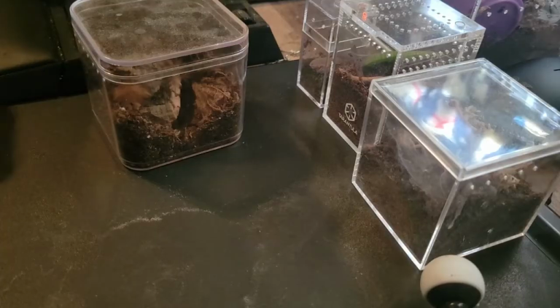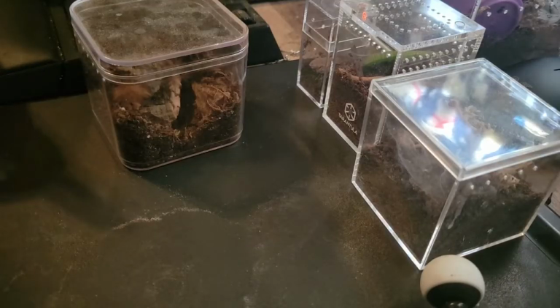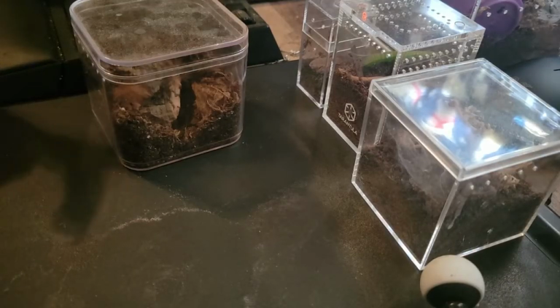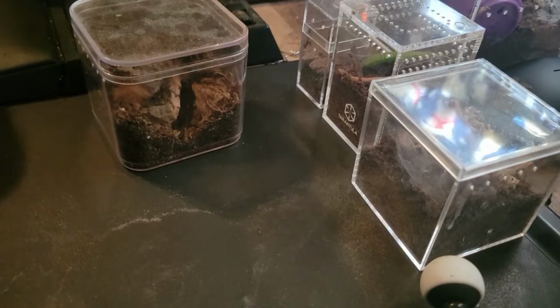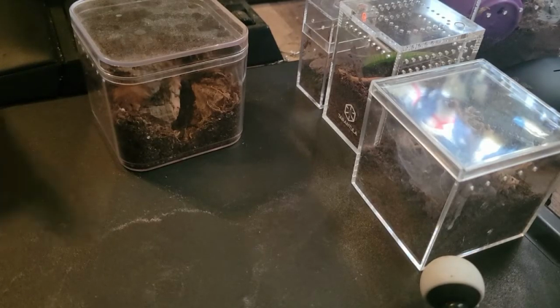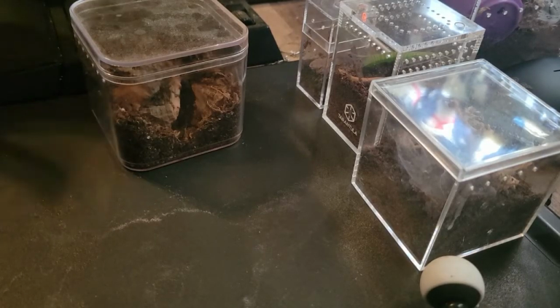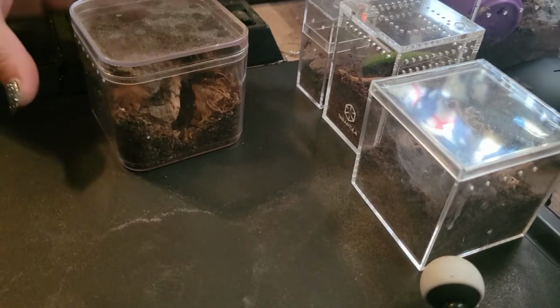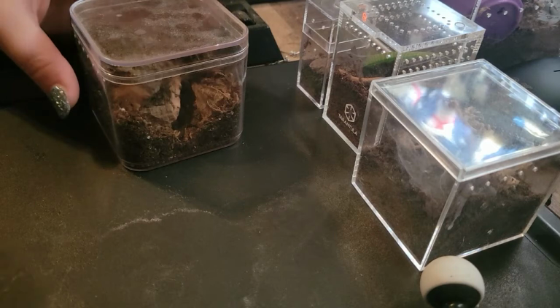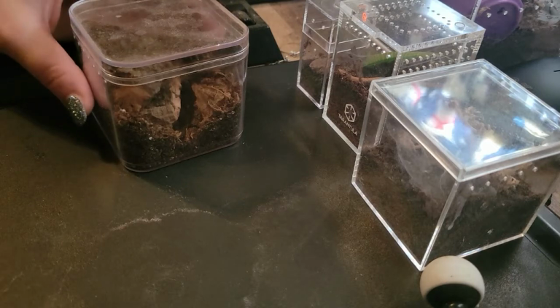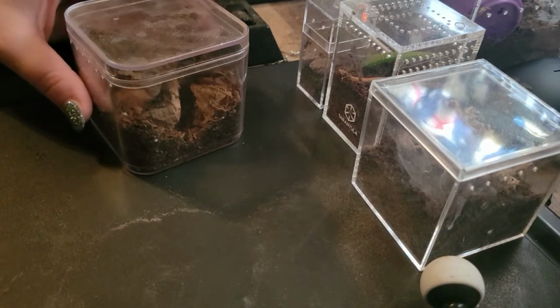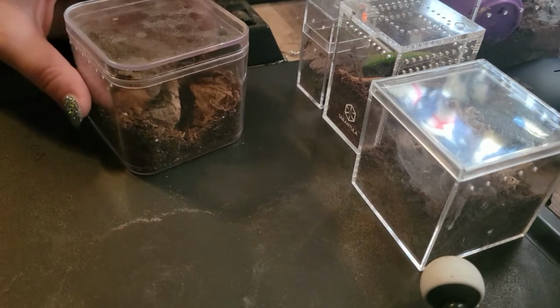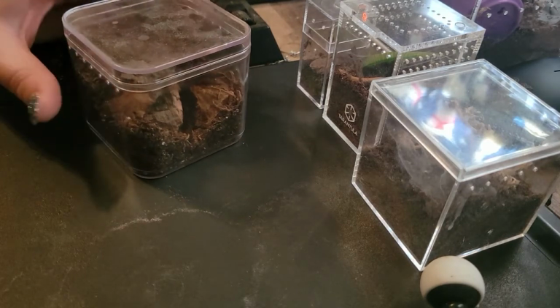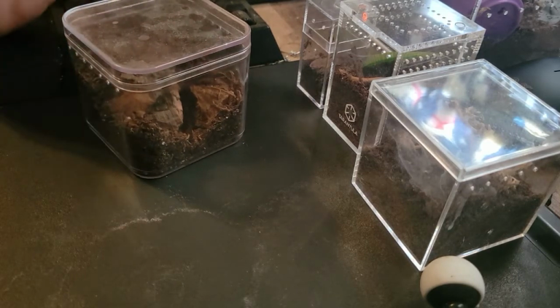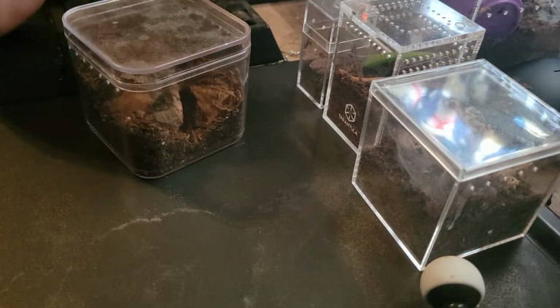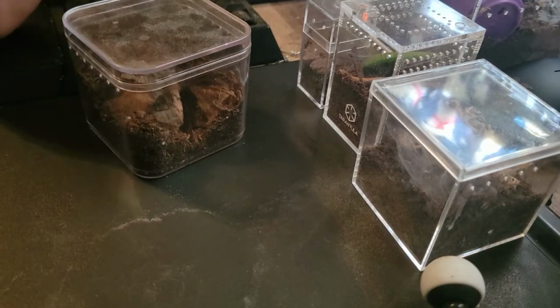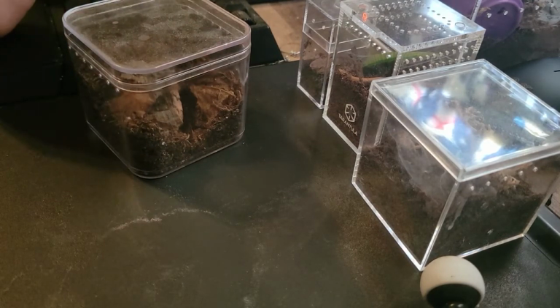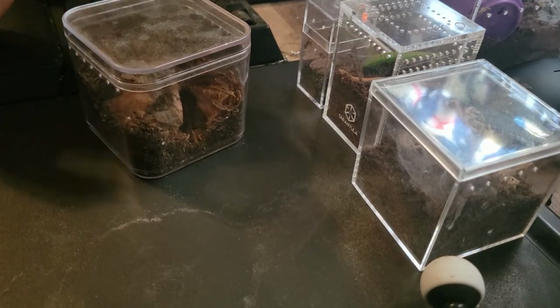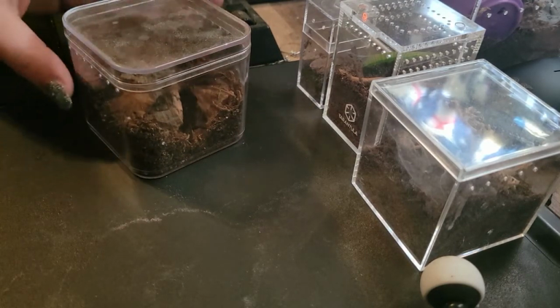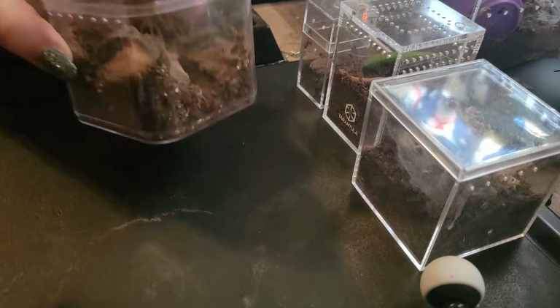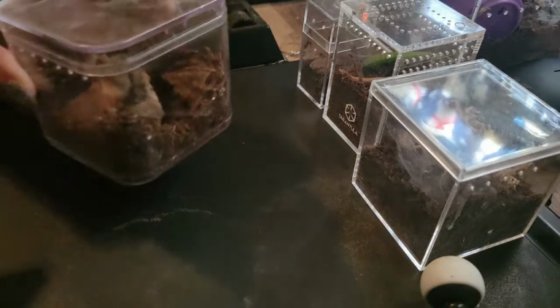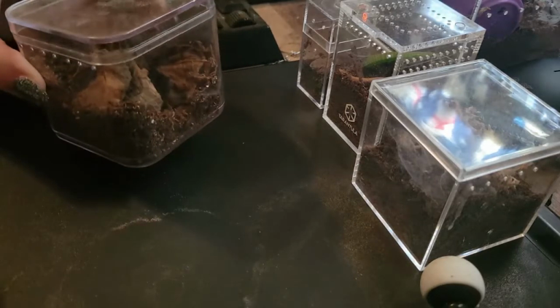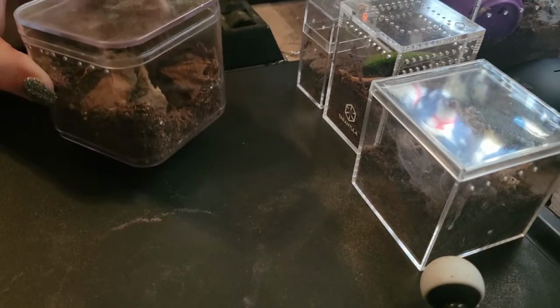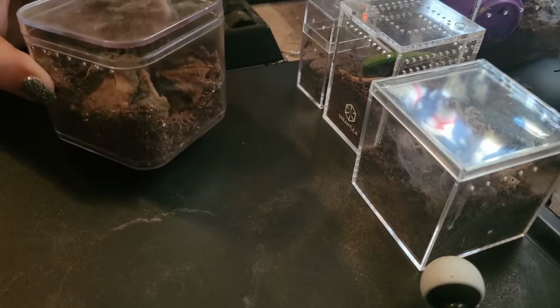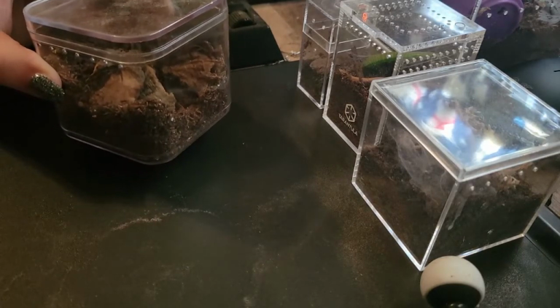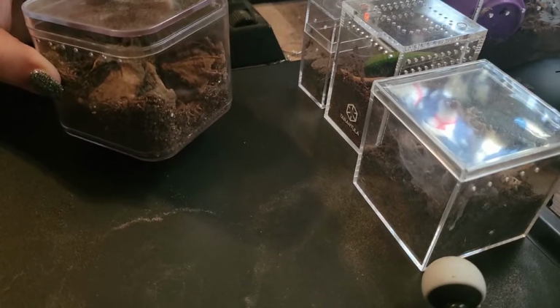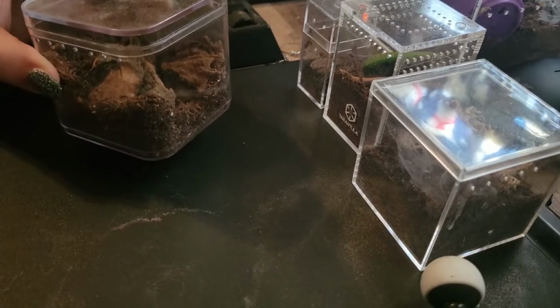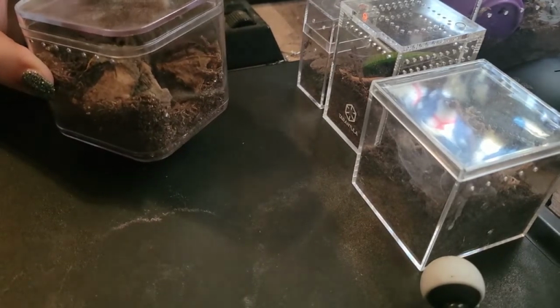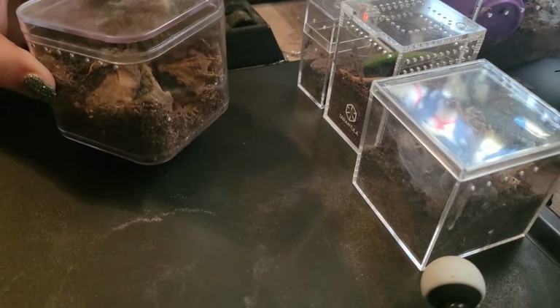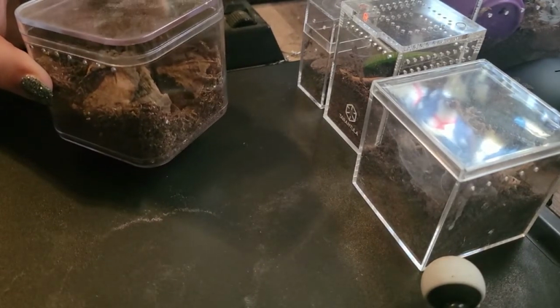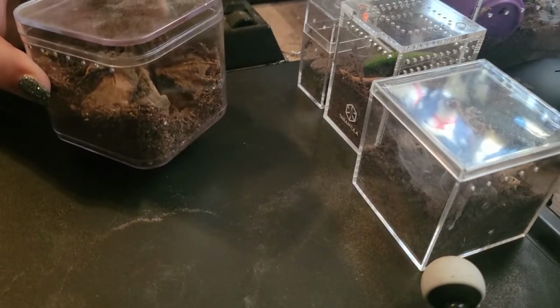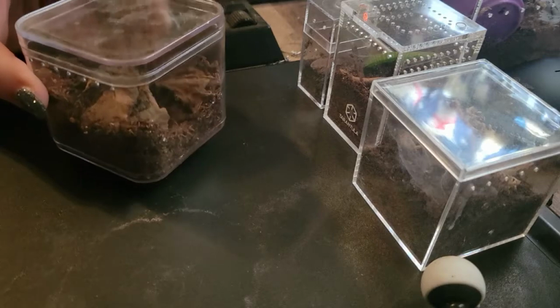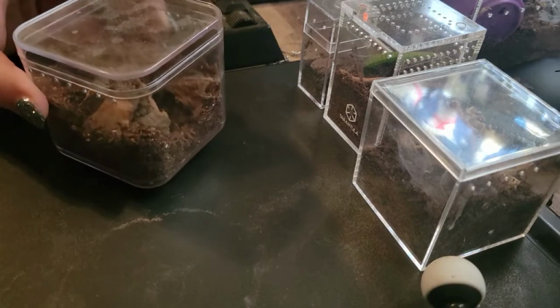Those were all my slings that needed to be fed. I'm just going to show off the rest of my slings right now just because they're adorable and I love them. You can hear the guinea pigs making their weird noises — sorry about that.